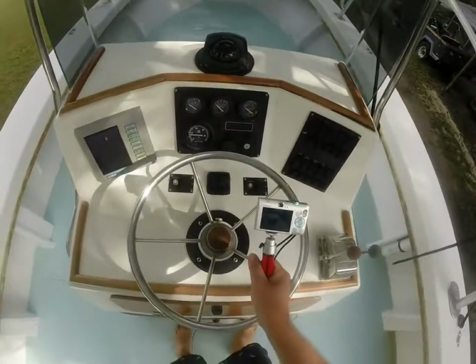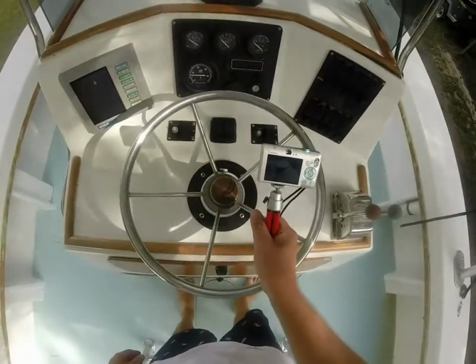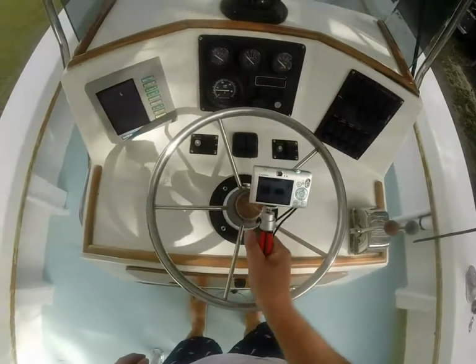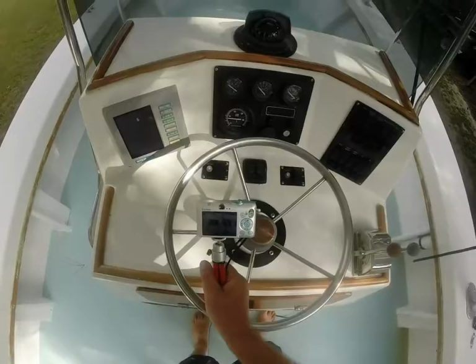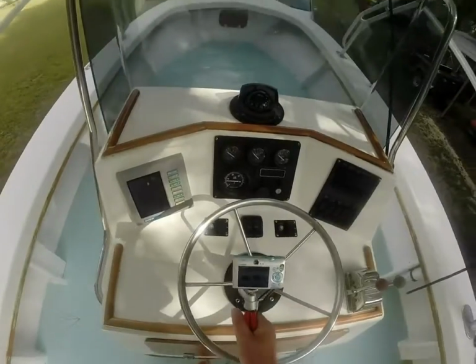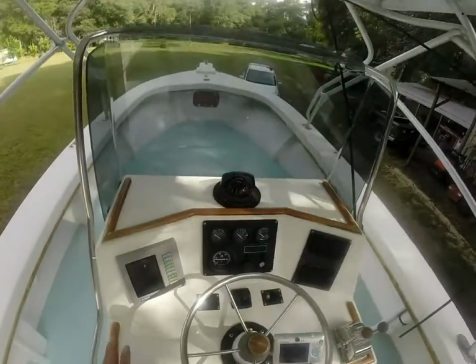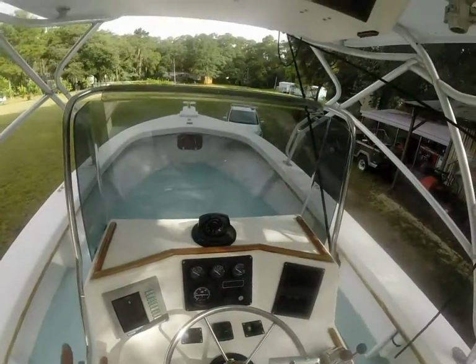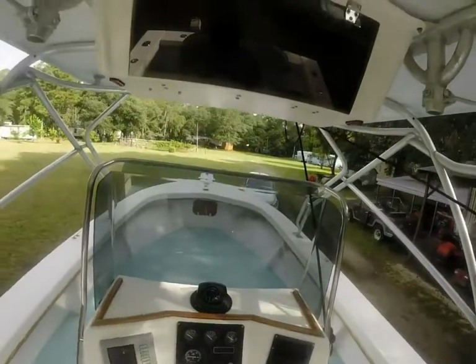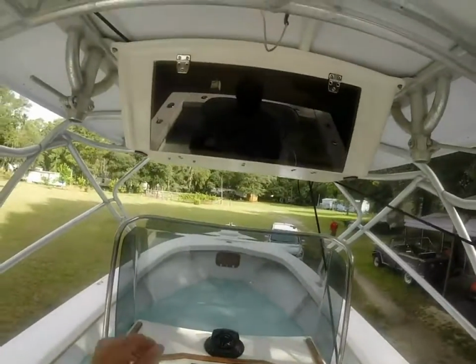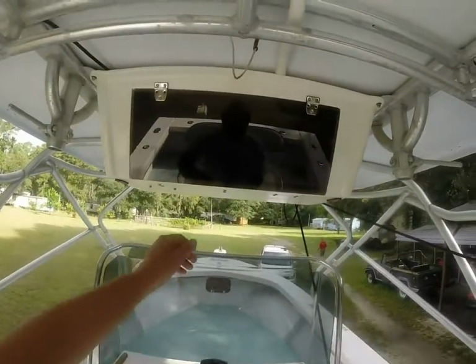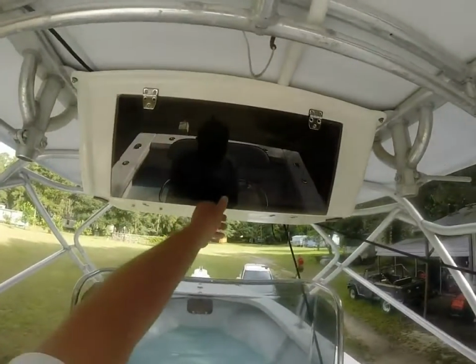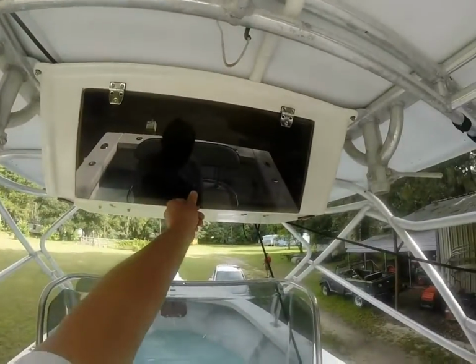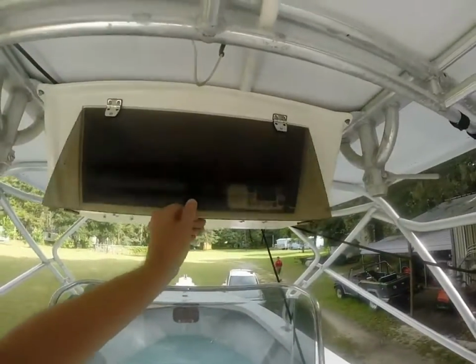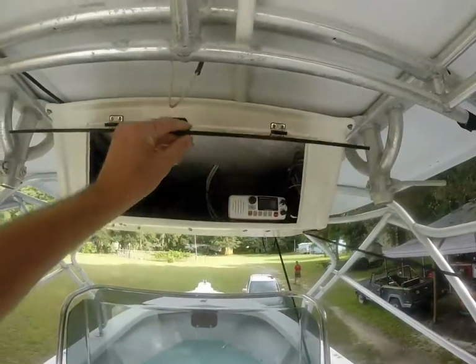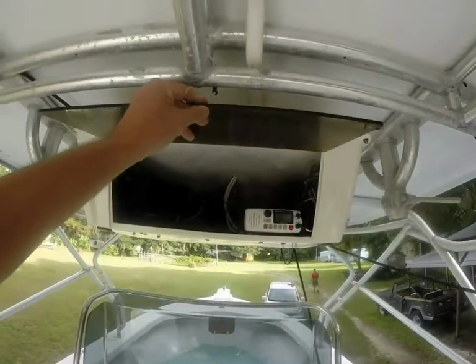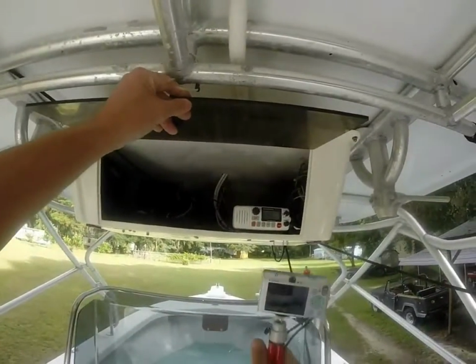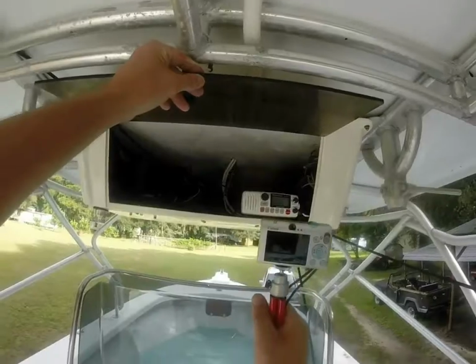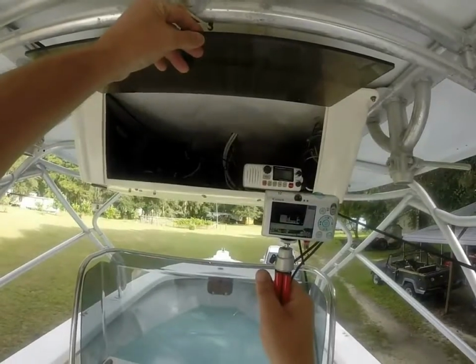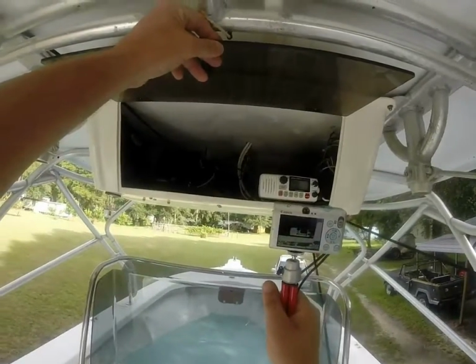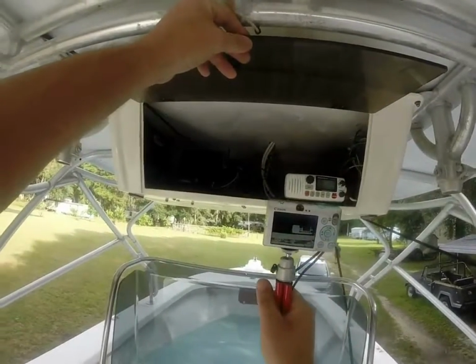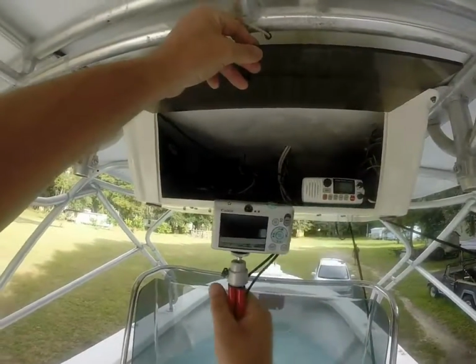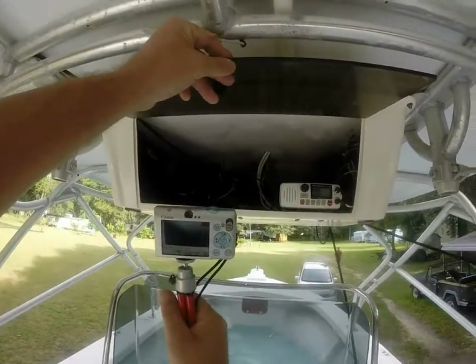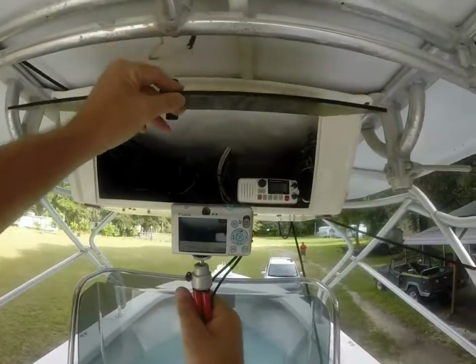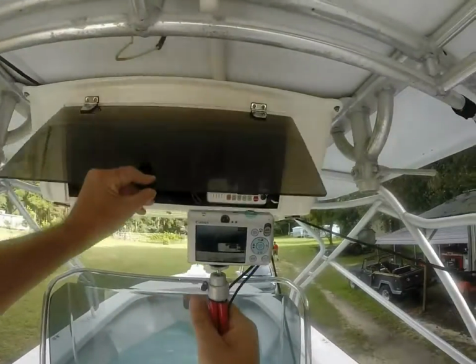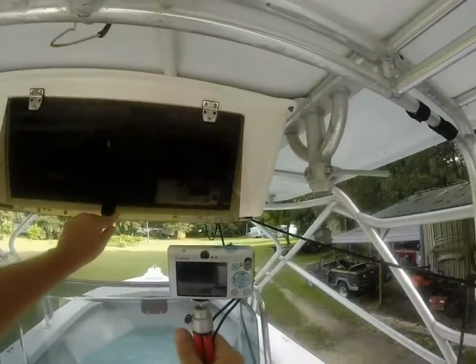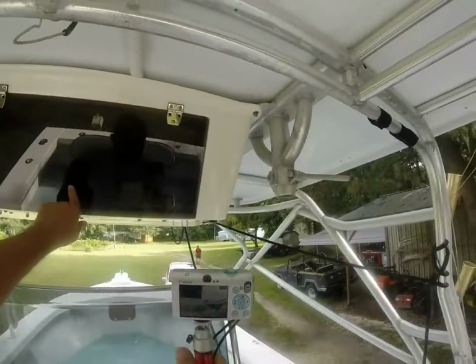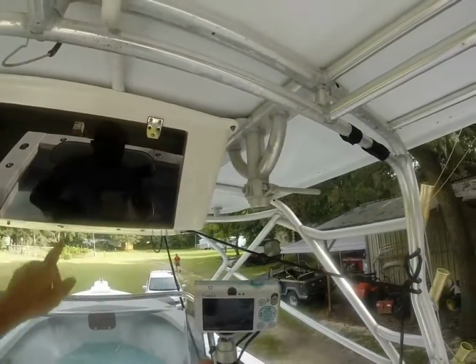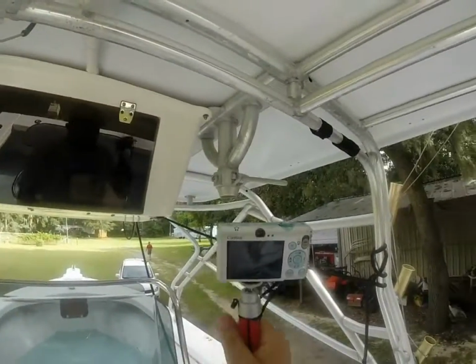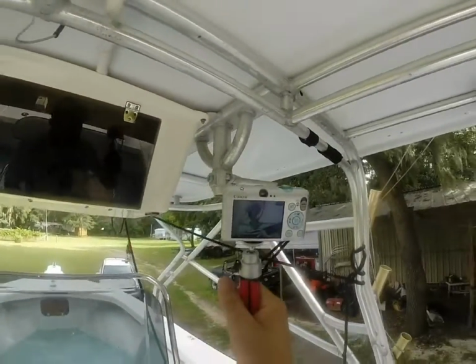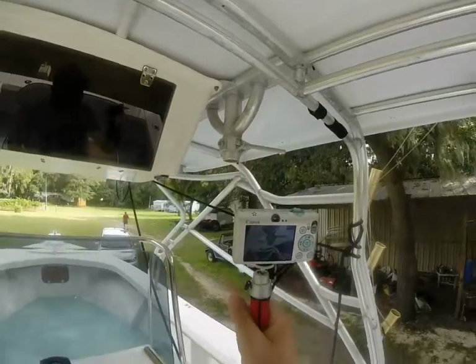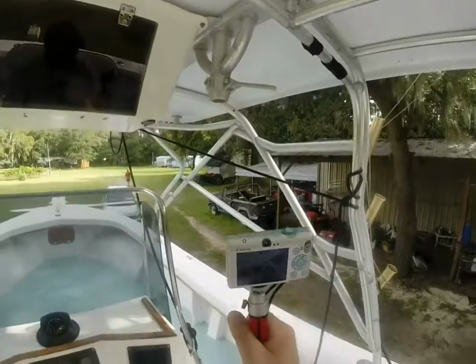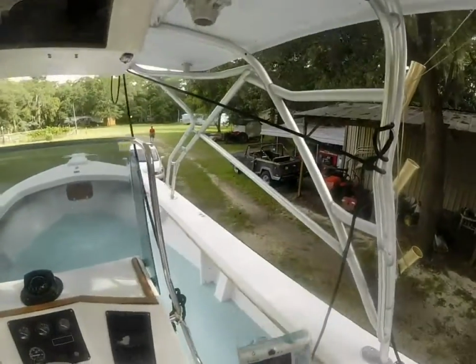It does come with a Garmin 3210. Just so you guys can see what I'm looking at through the whole vessel, I want to show you what's going on here.